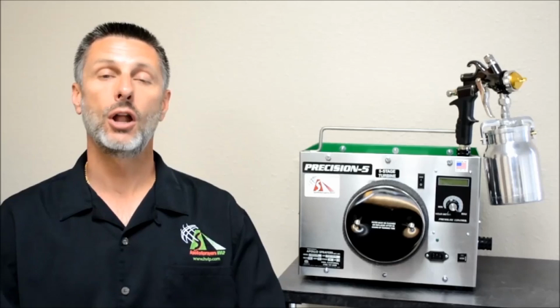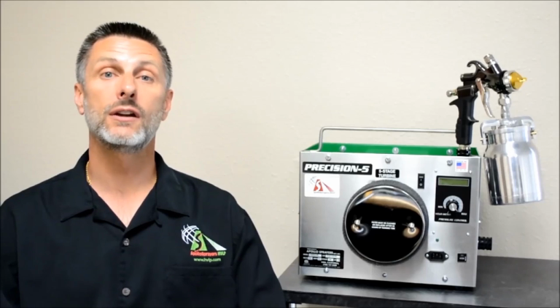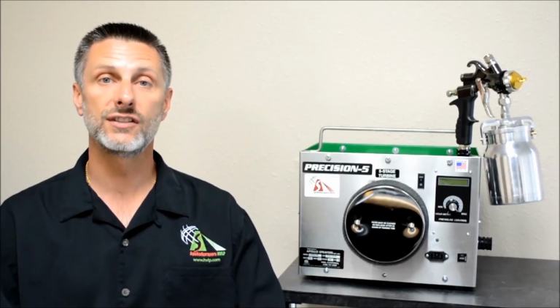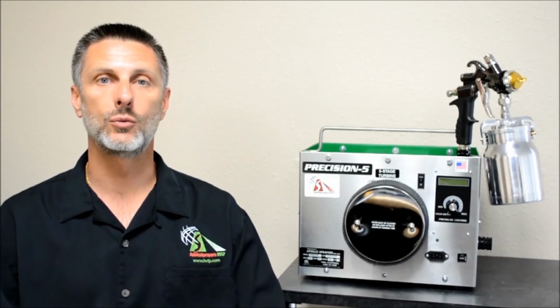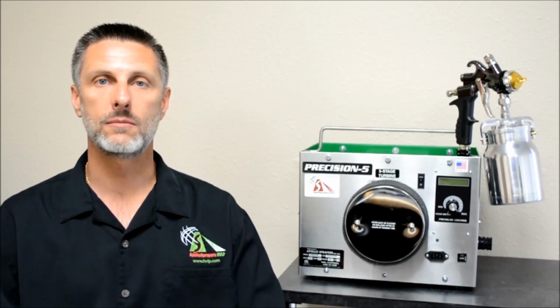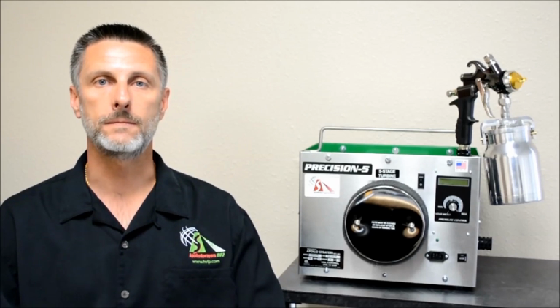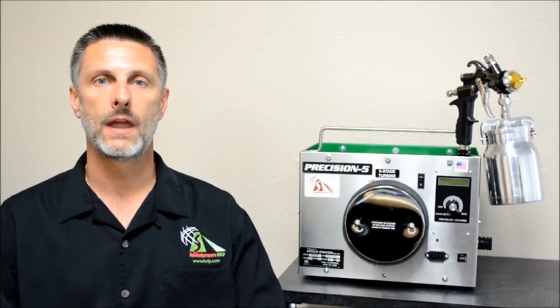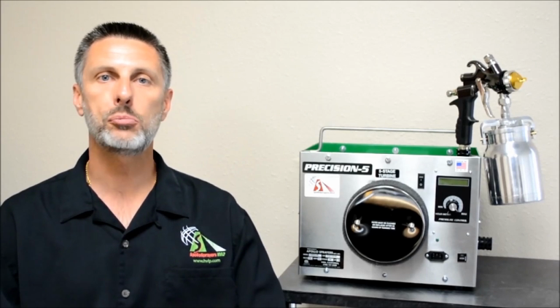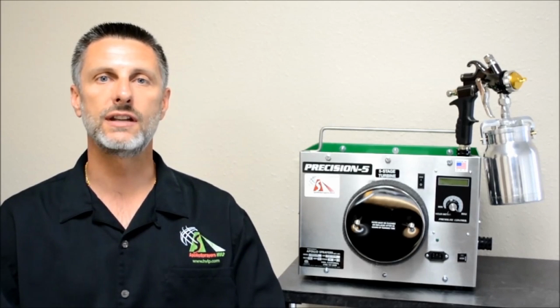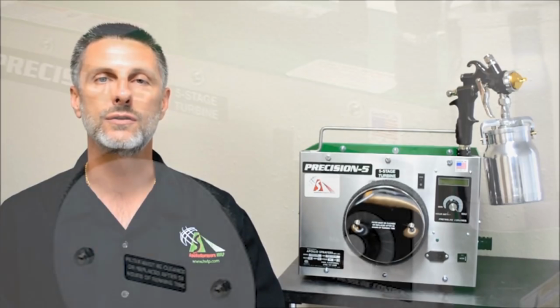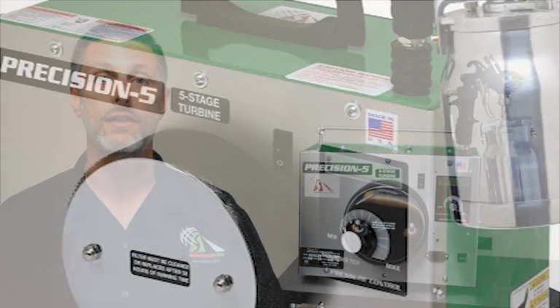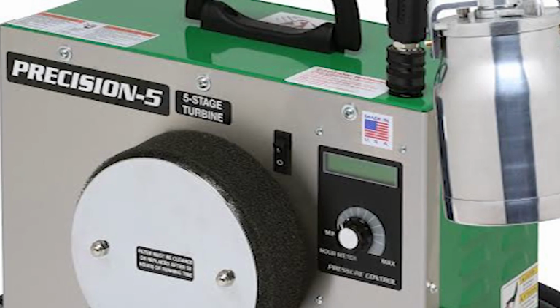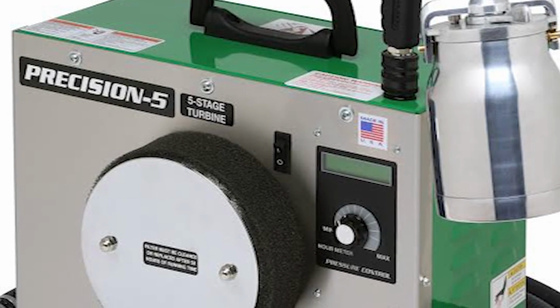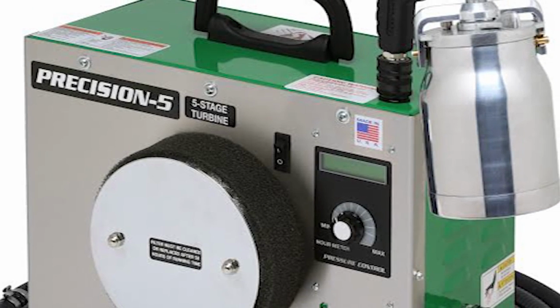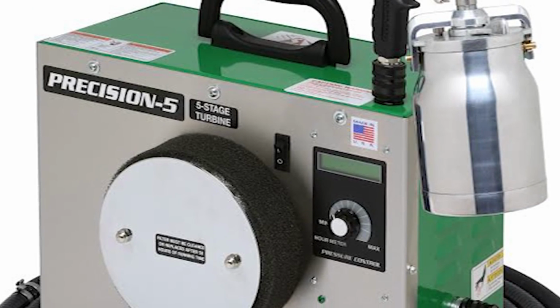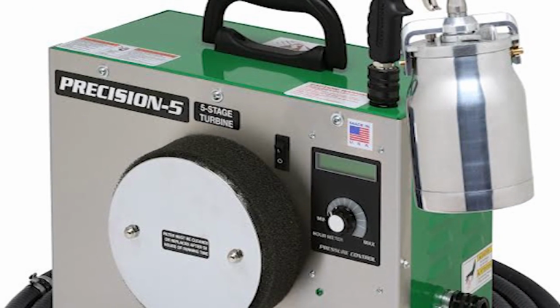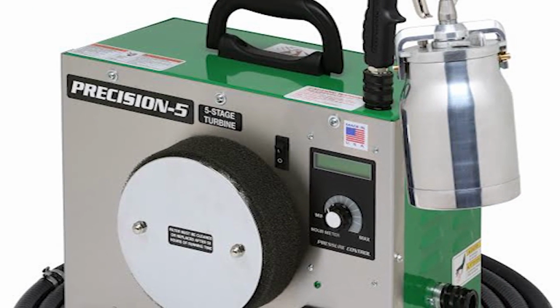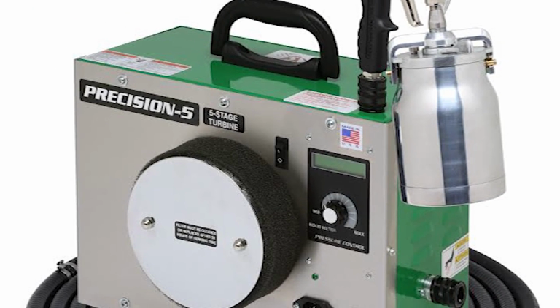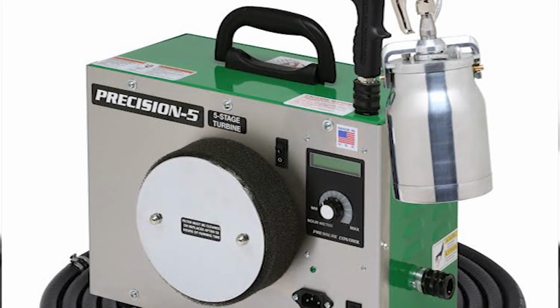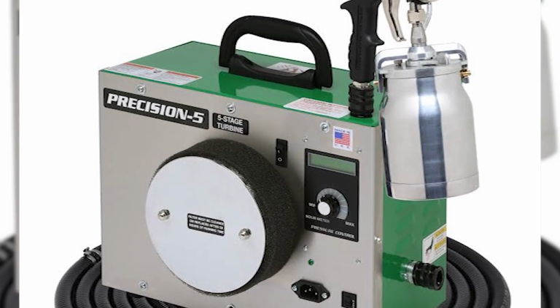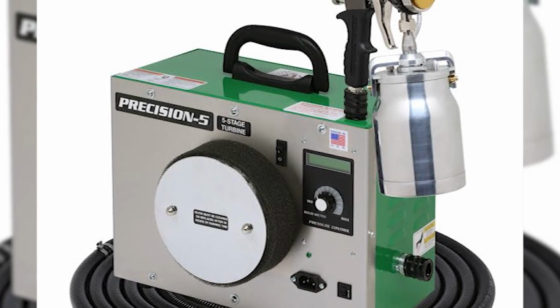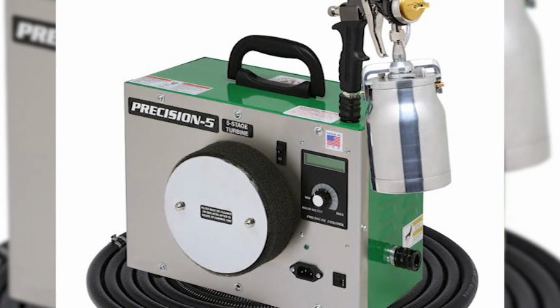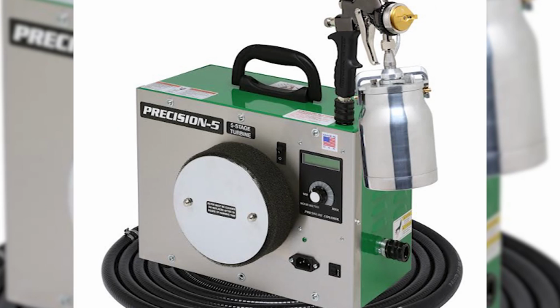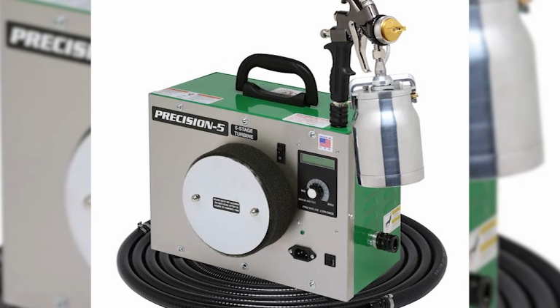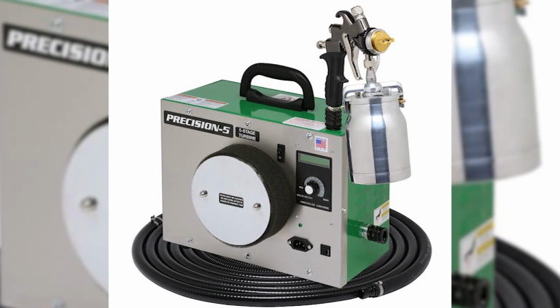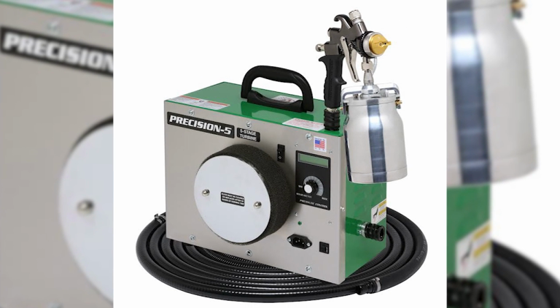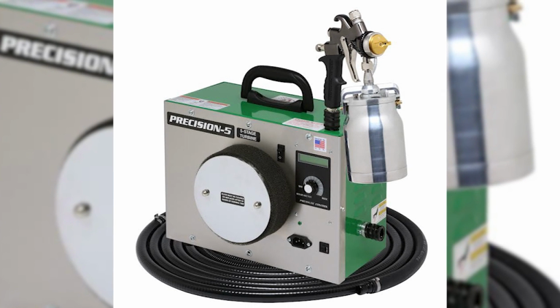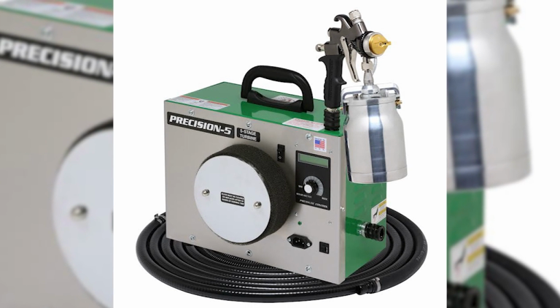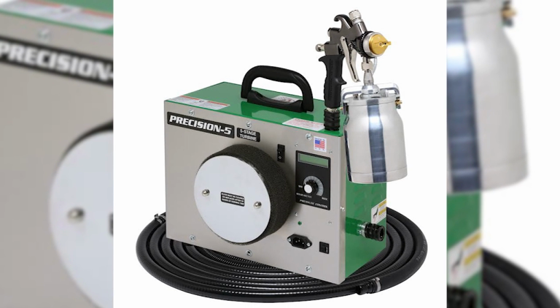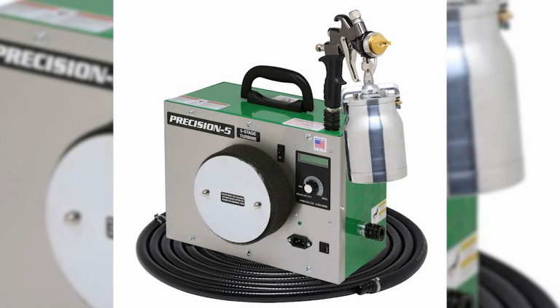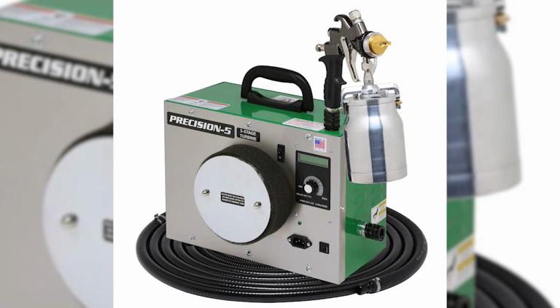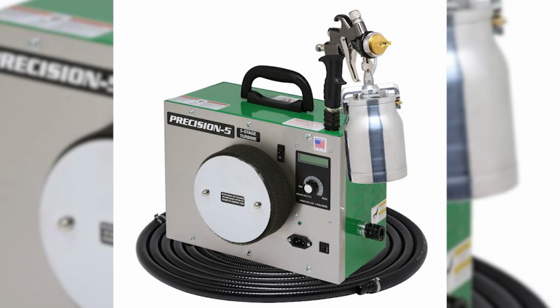Apollo Sprayers has listened to the woodworking market and we're proud to introduce the all-new Precision 5 HVLP Turbo Spray System. Apollo Precision 5 moves the industry forward with exclusive benefits.